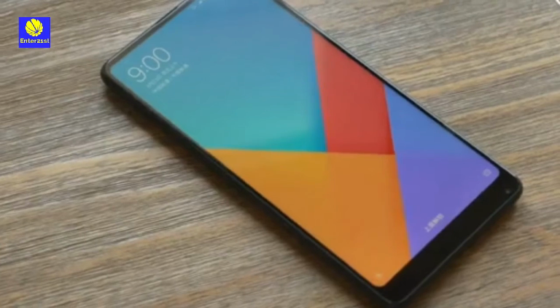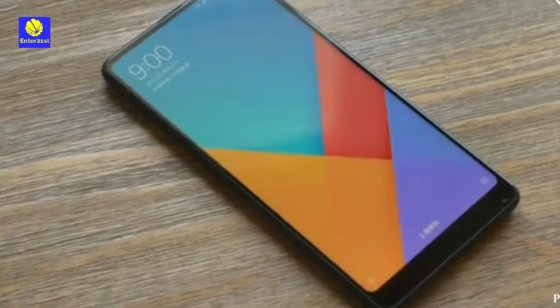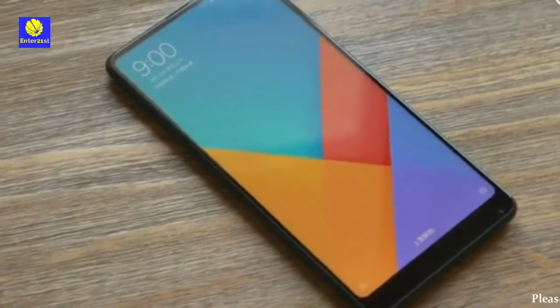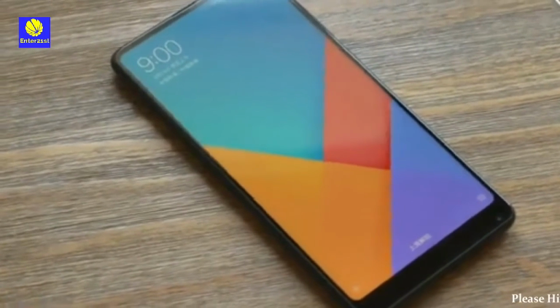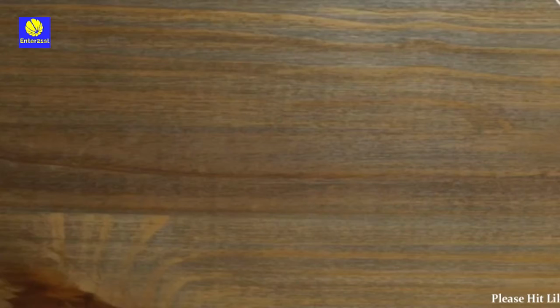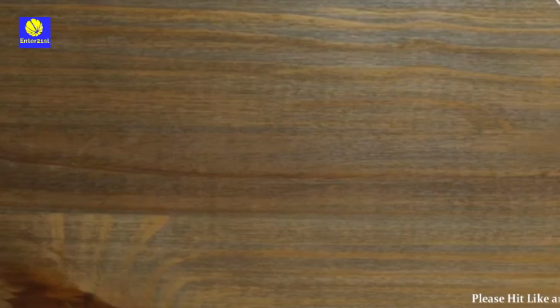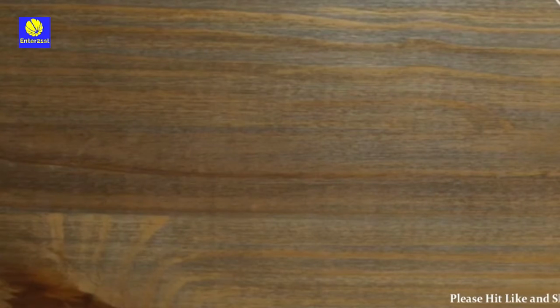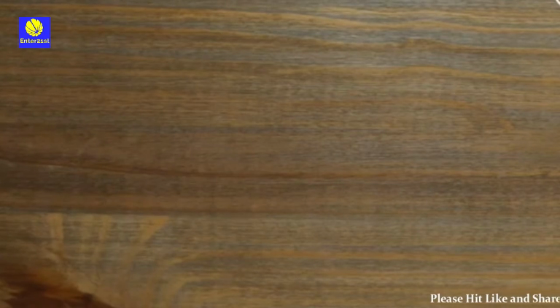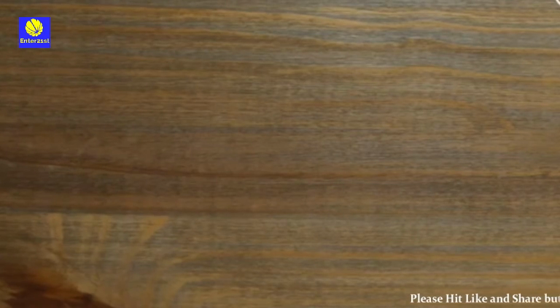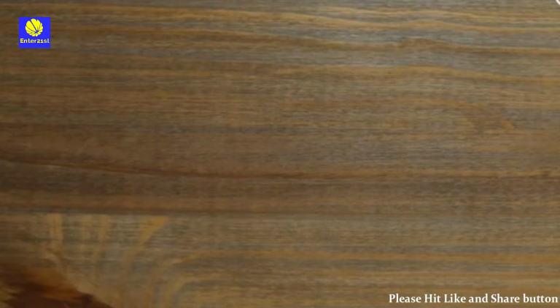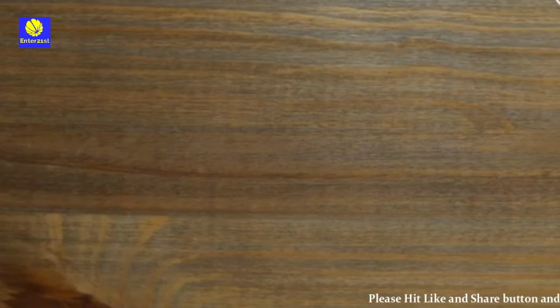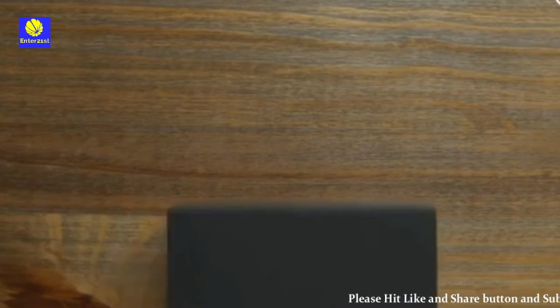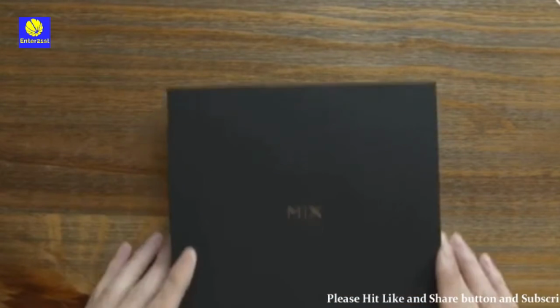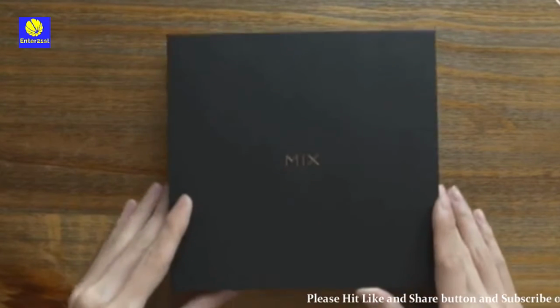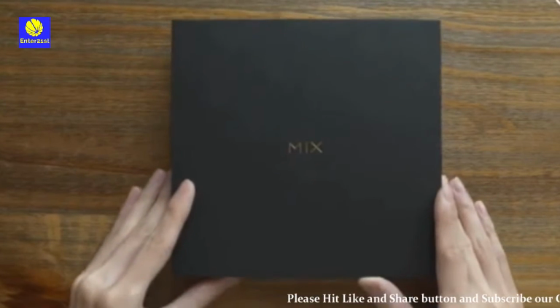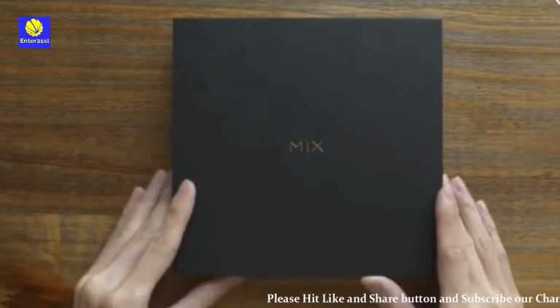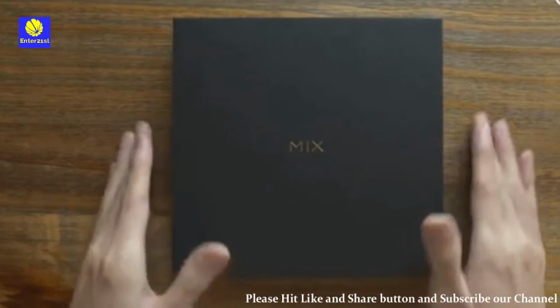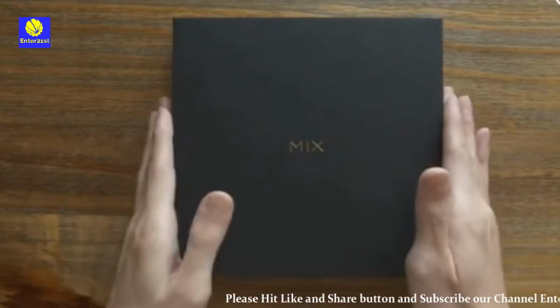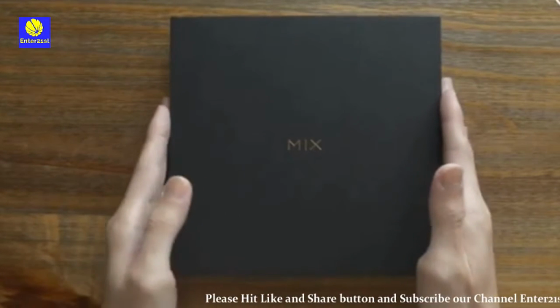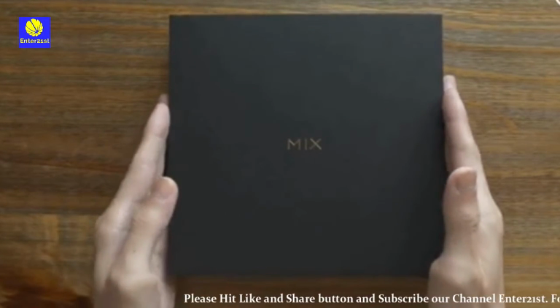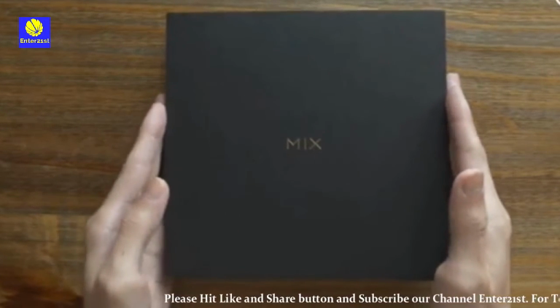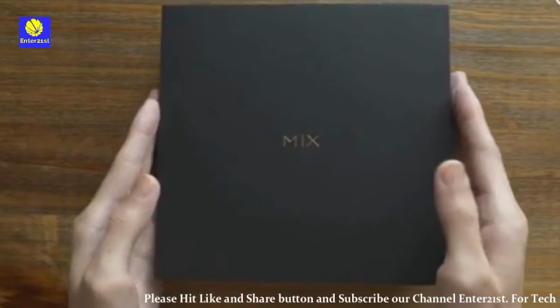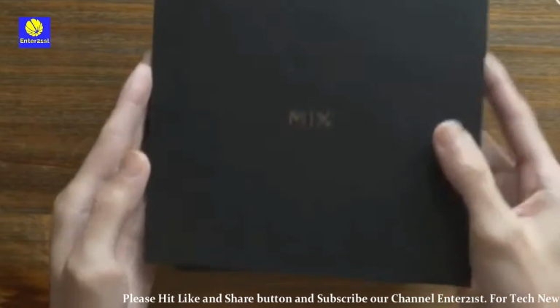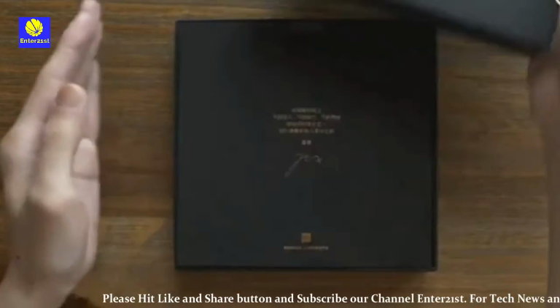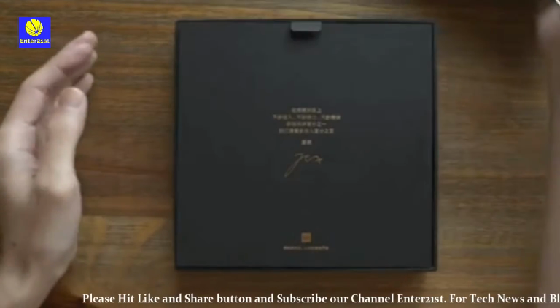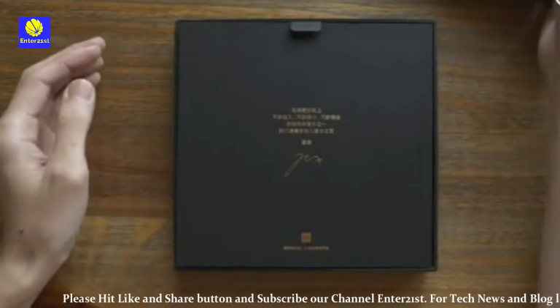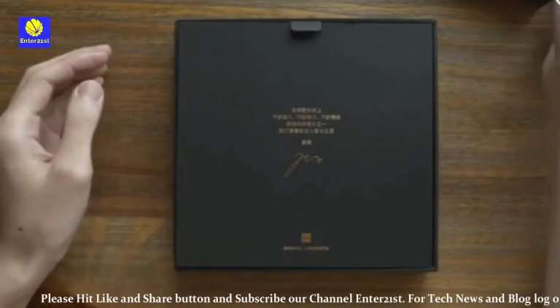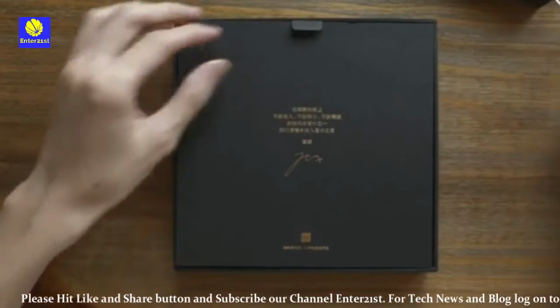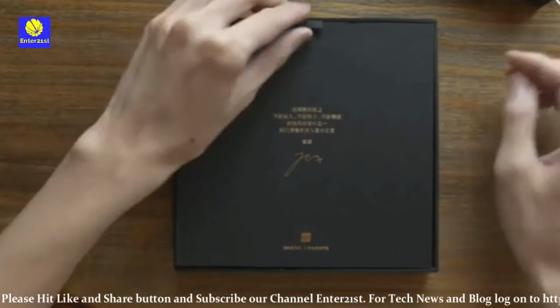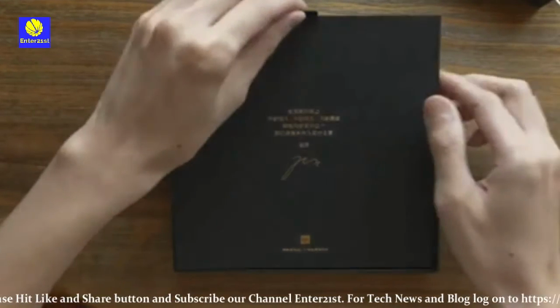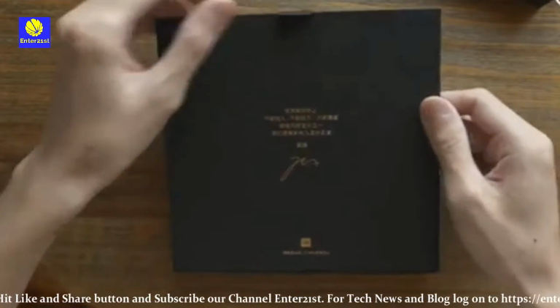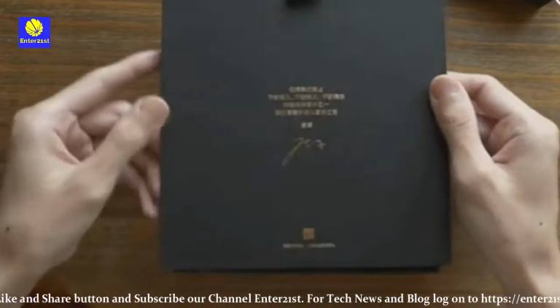Hello everyone, today we are going to unbox the latest smartphone Mi Mix 2S and take a hands-on review. Xiaomi just launched their new flagship phone in Shanghai, though the company didn't speculate on when the phone will be launching in India.